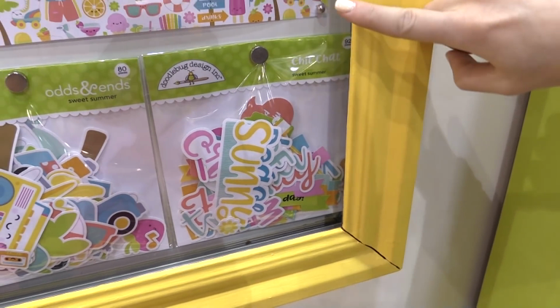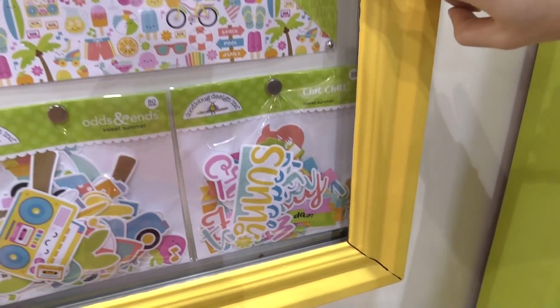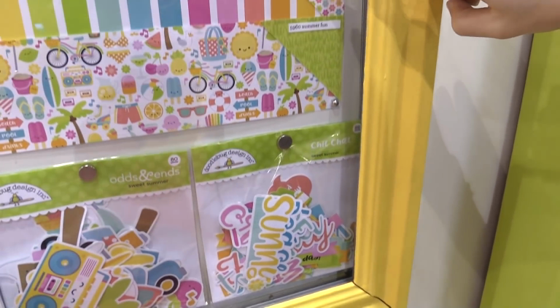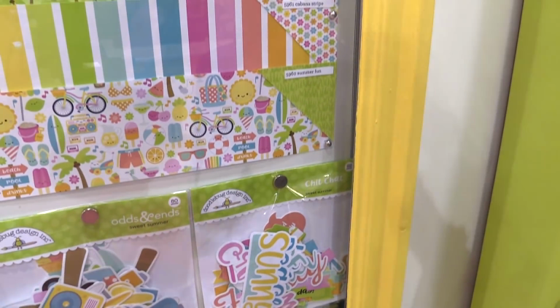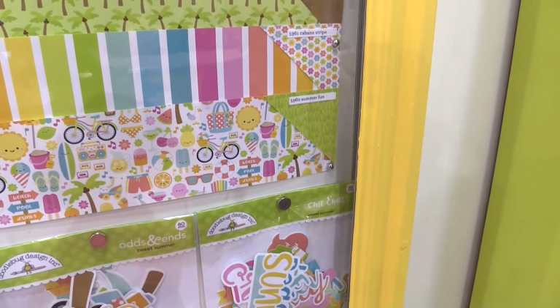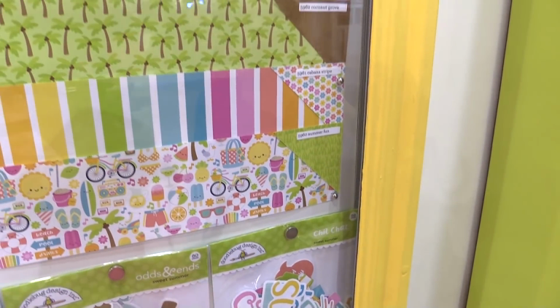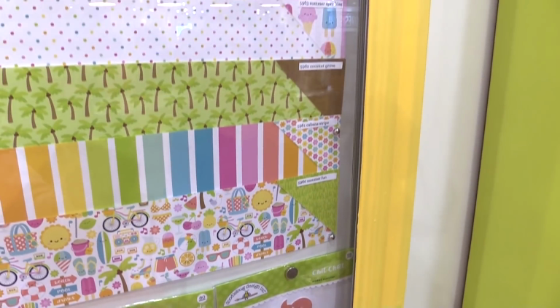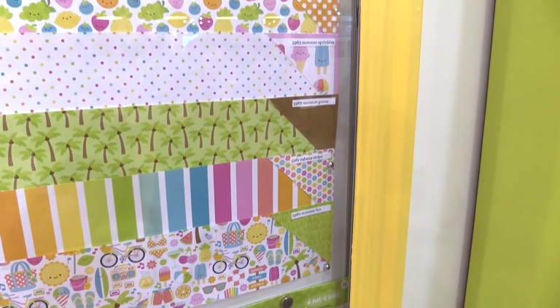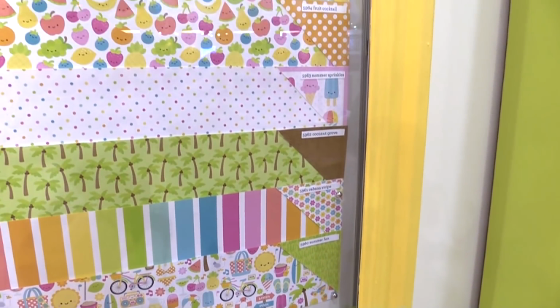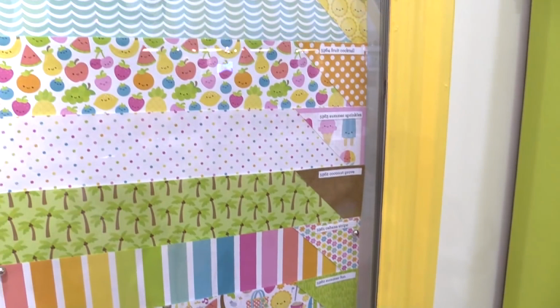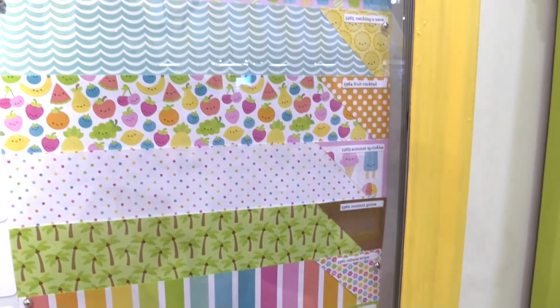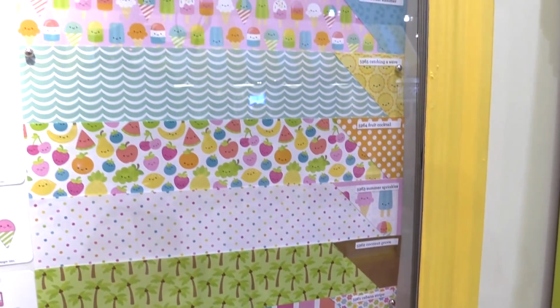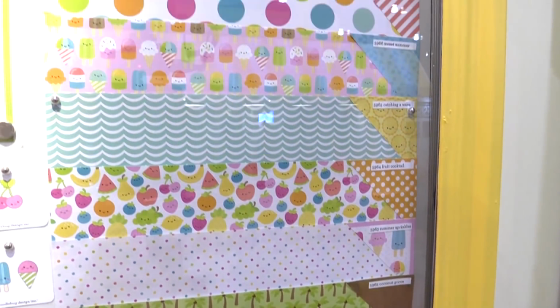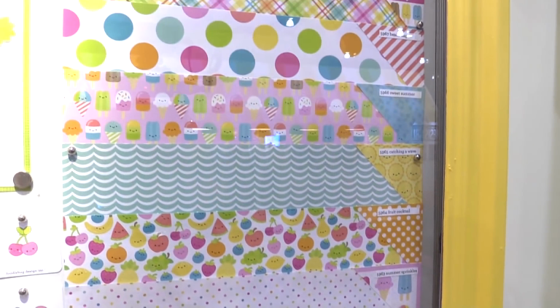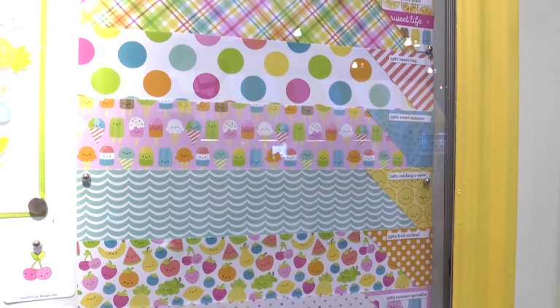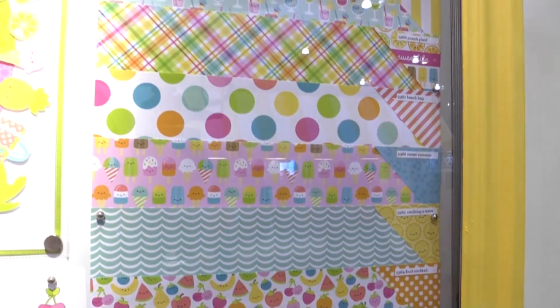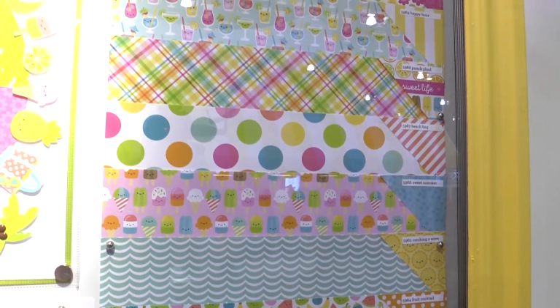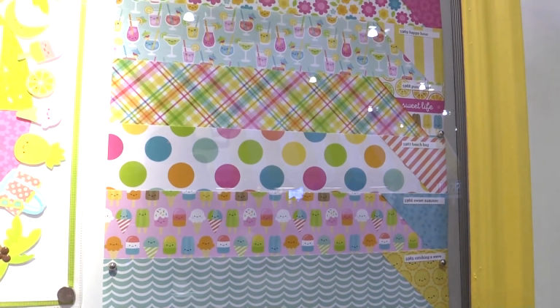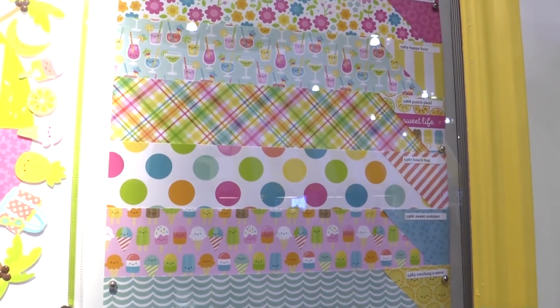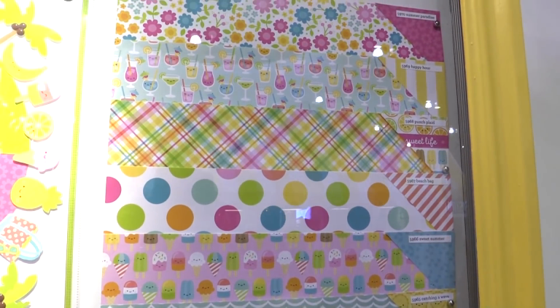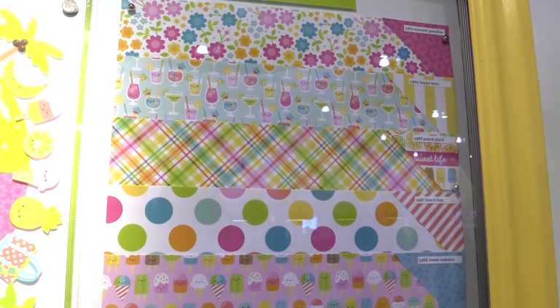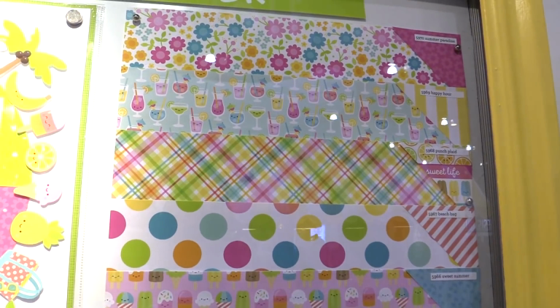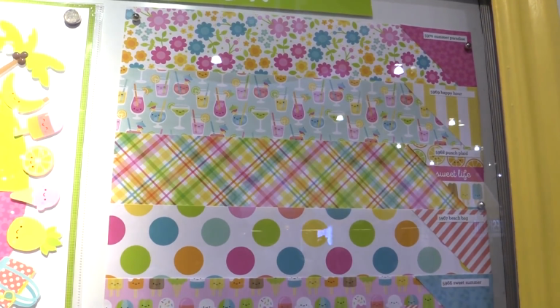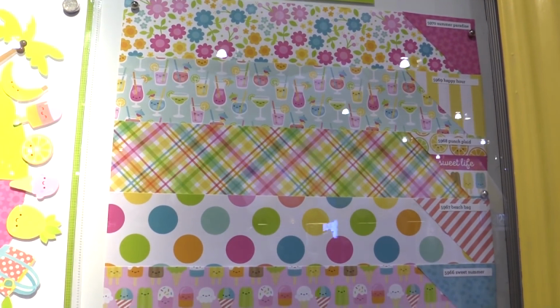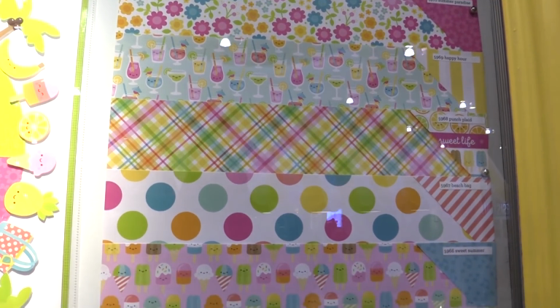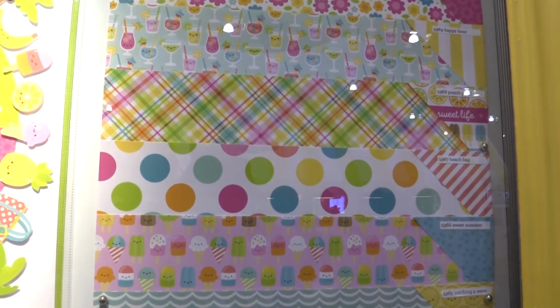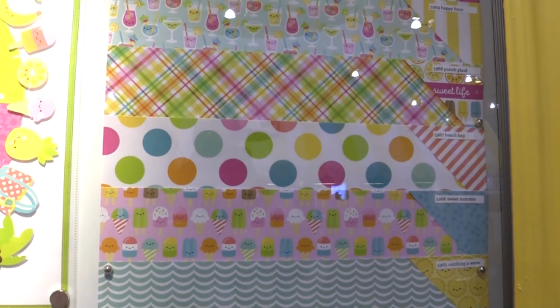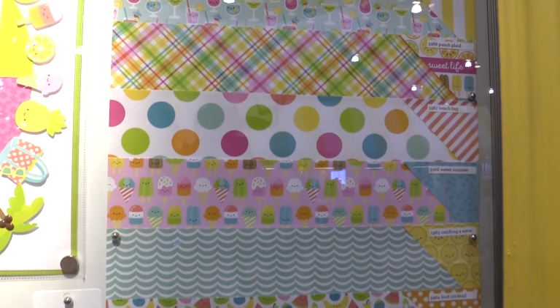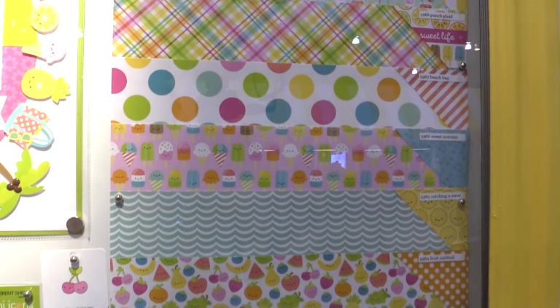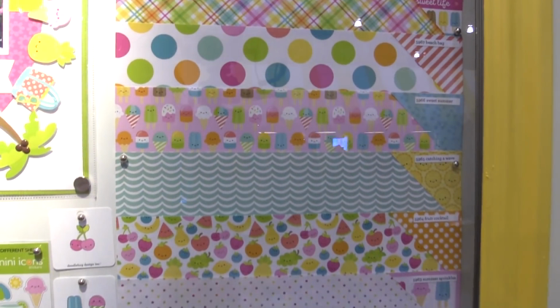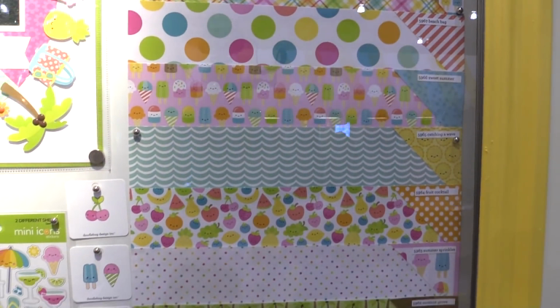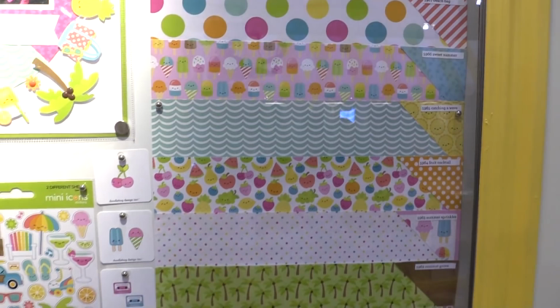And then up here we have a variety of 12x12 papers from Doodlebug's new Sweet Summer line with popsicles, drinks, palm trees, and all sorts of fun things you would want to see from a summer line.